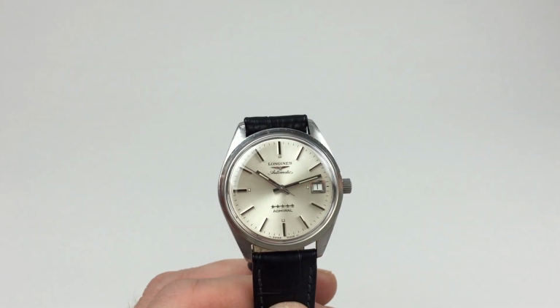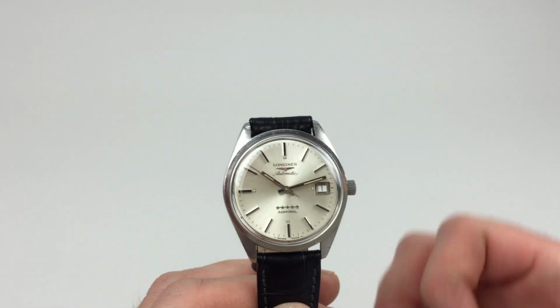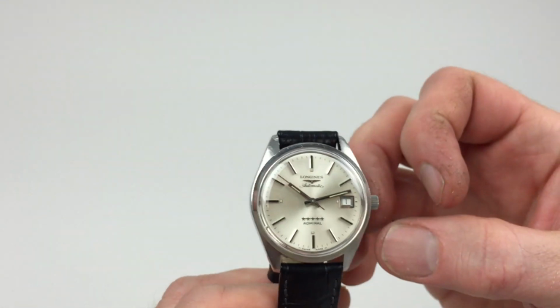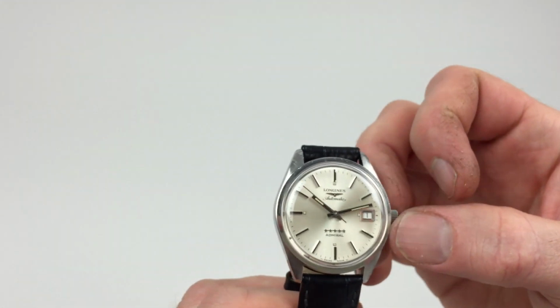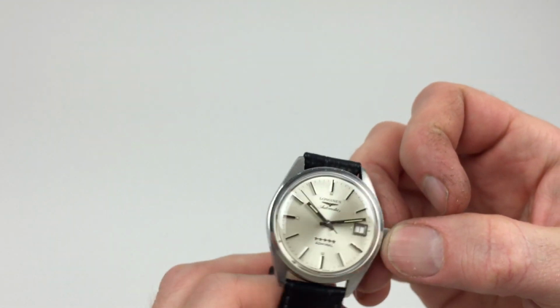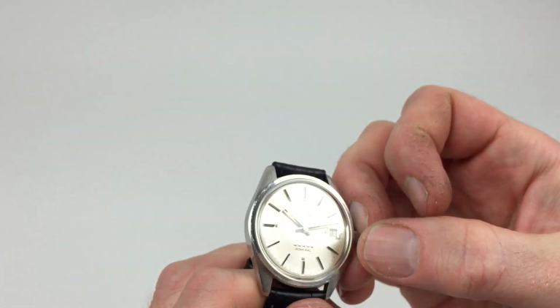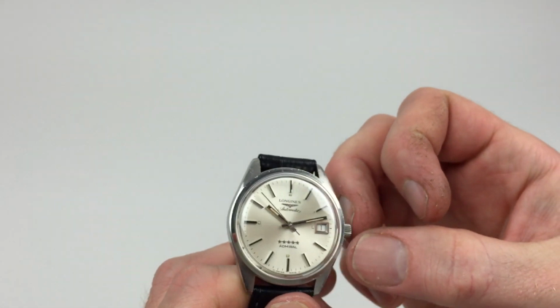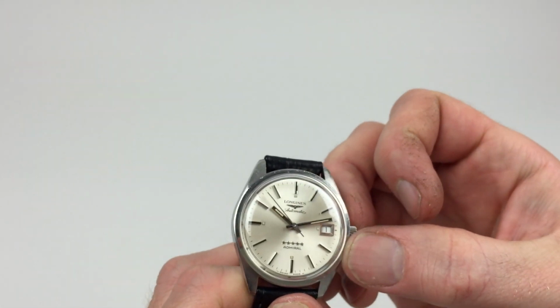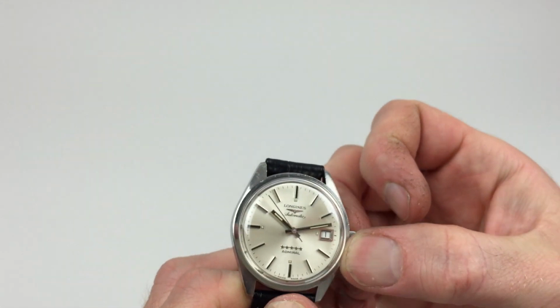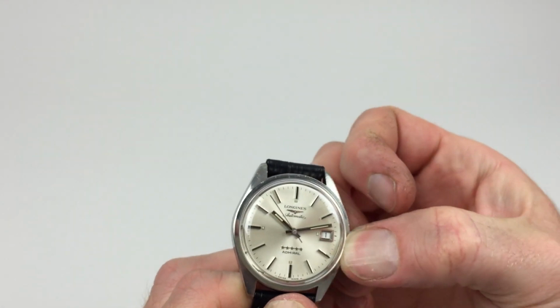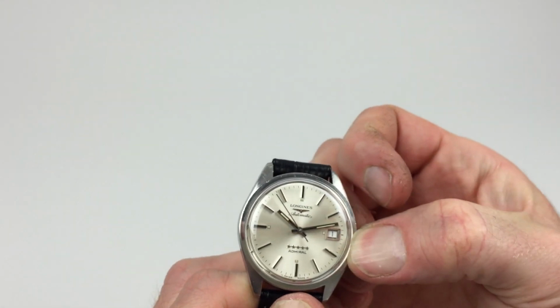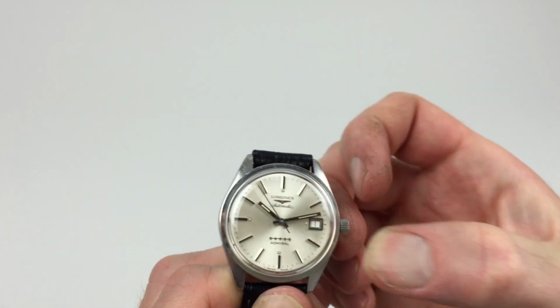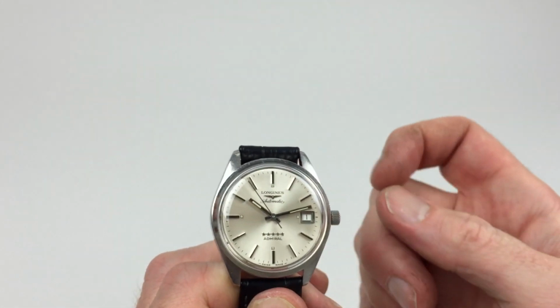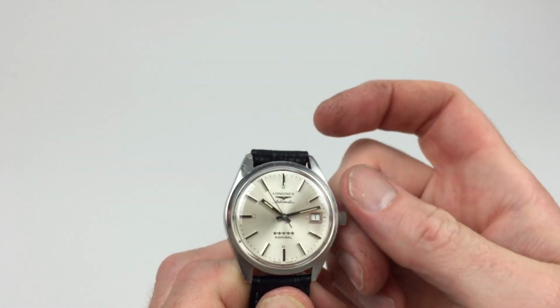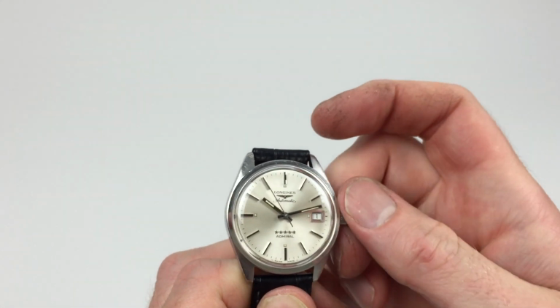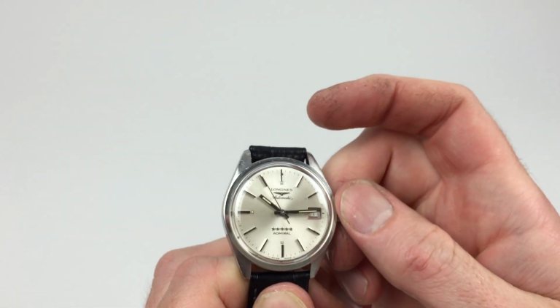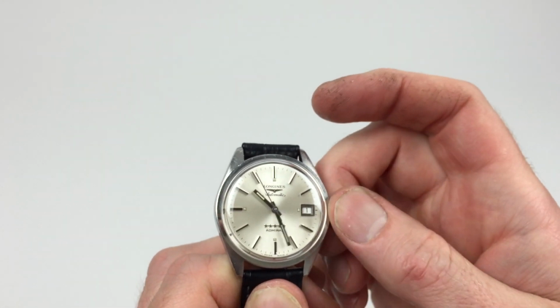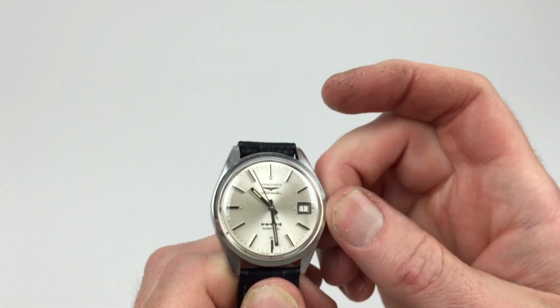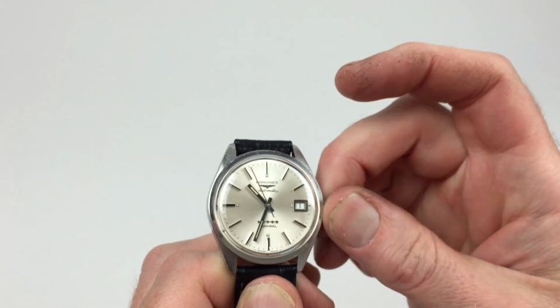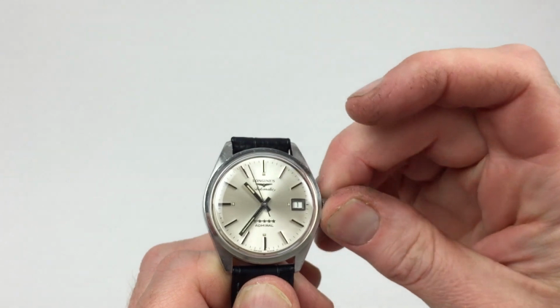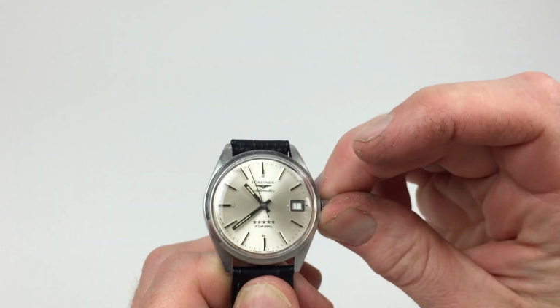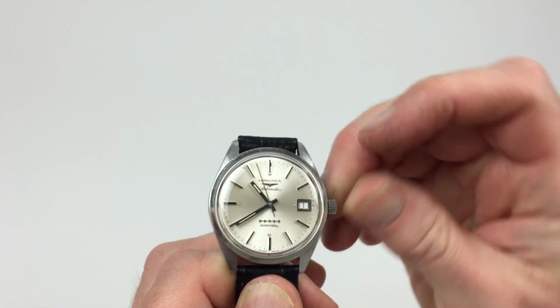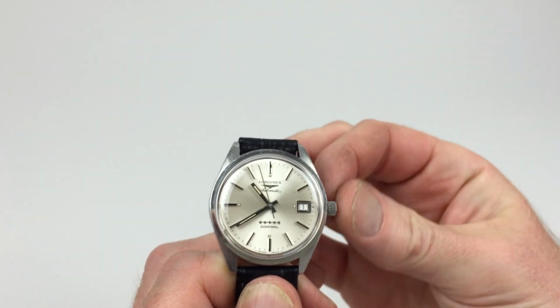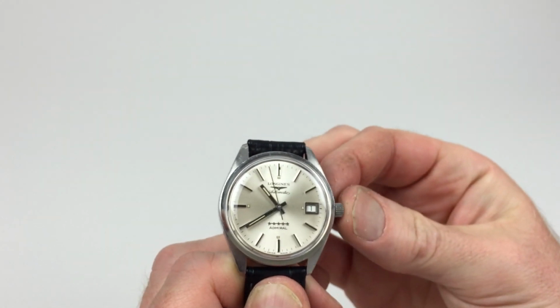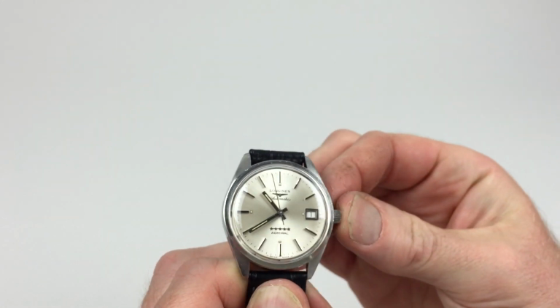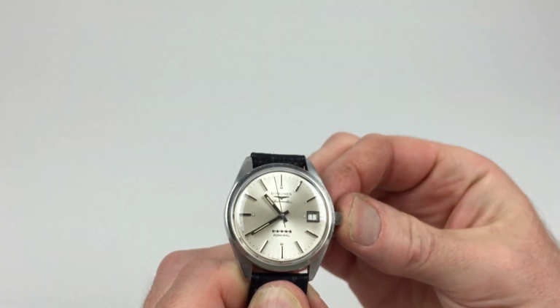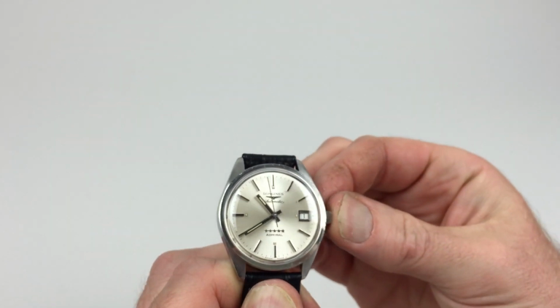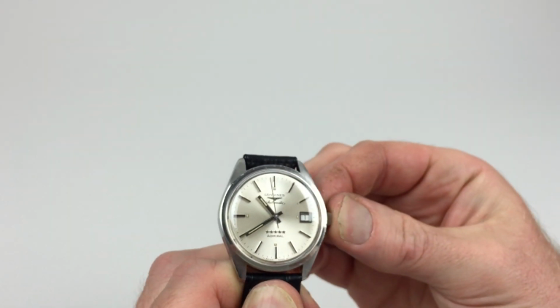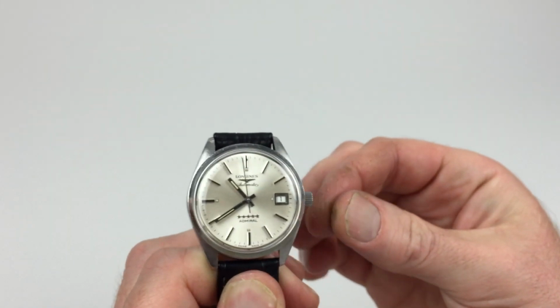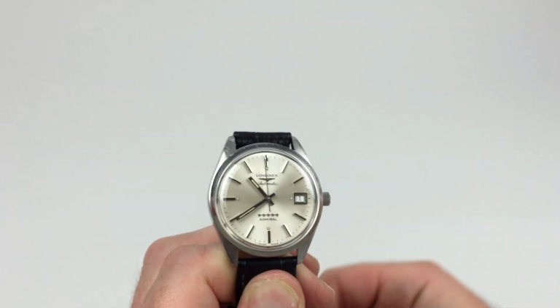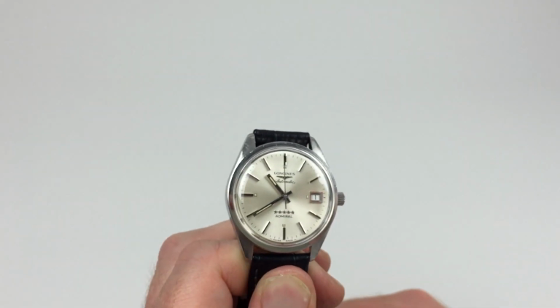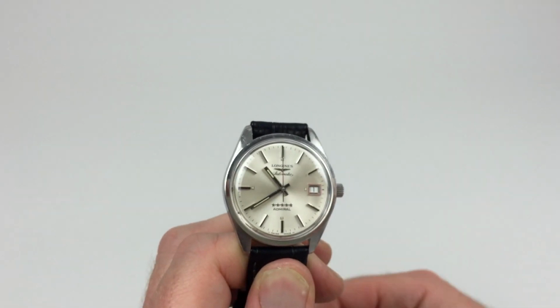In order to change the hand setting, pull the crown a further notch away from the body of the watch. This allows you to then advance the hands, and simply push the crown back in to return to the original position.